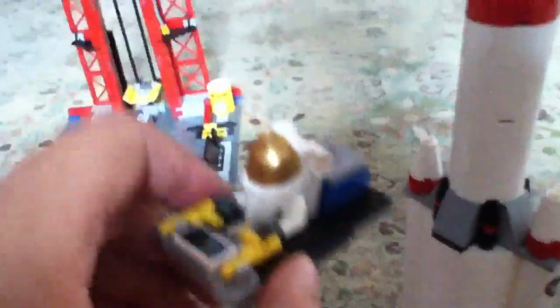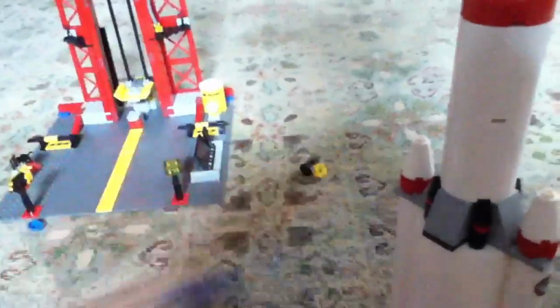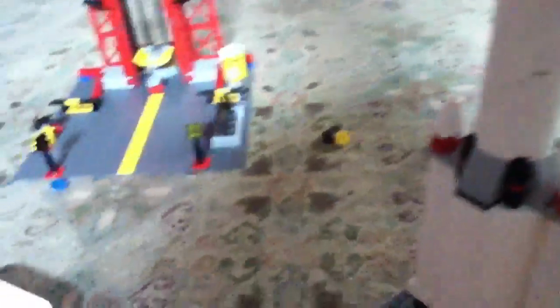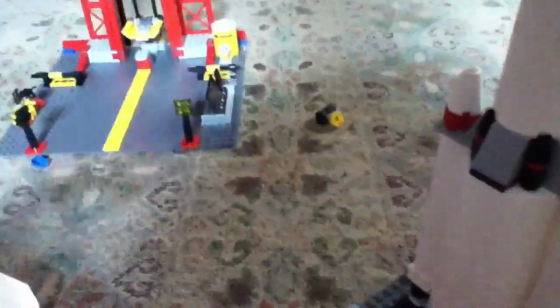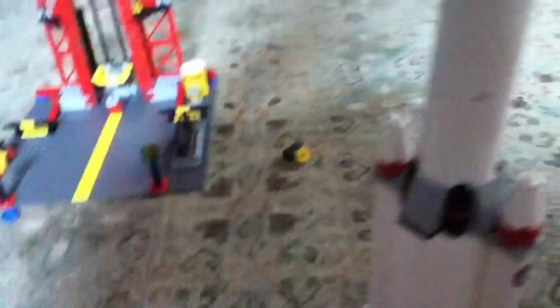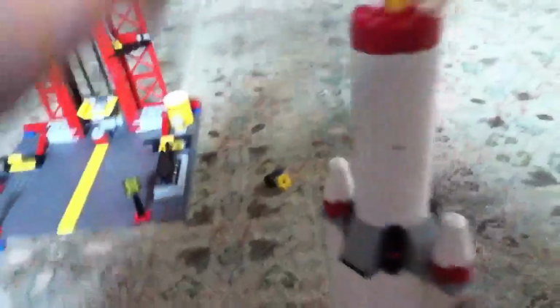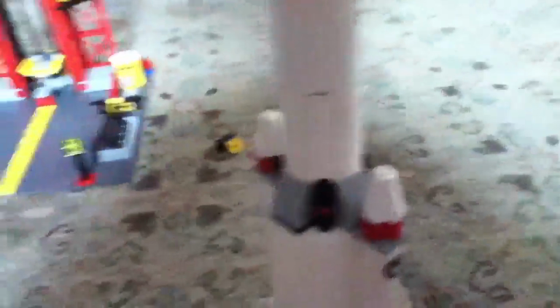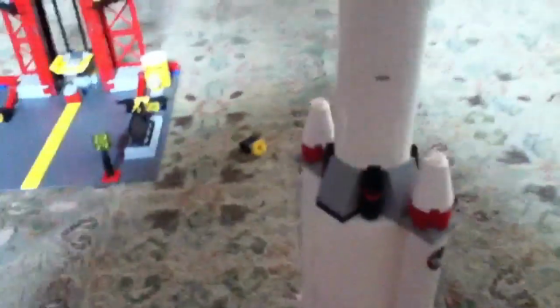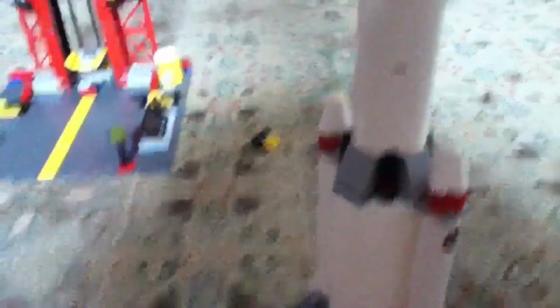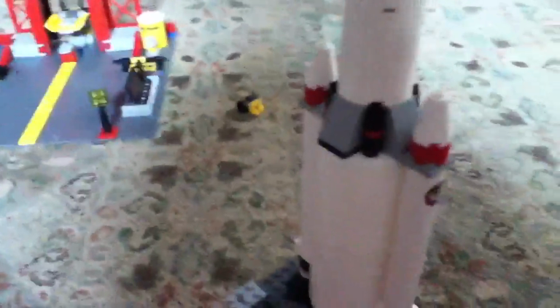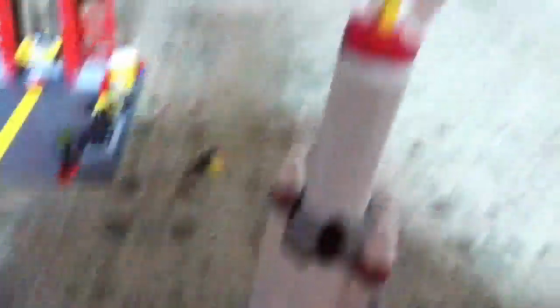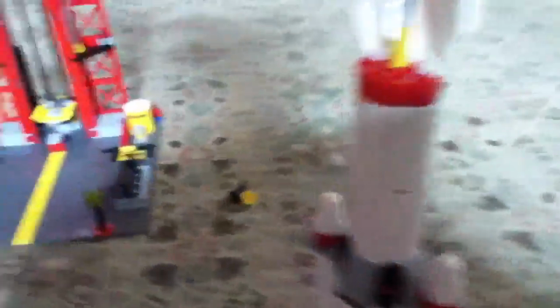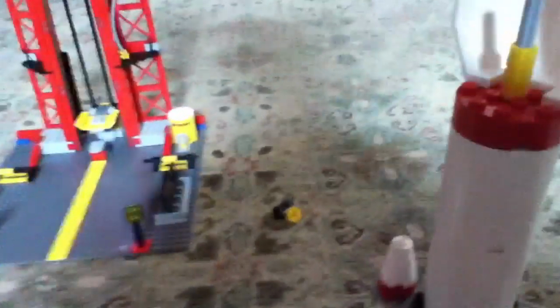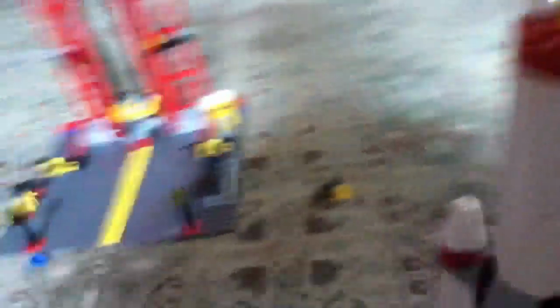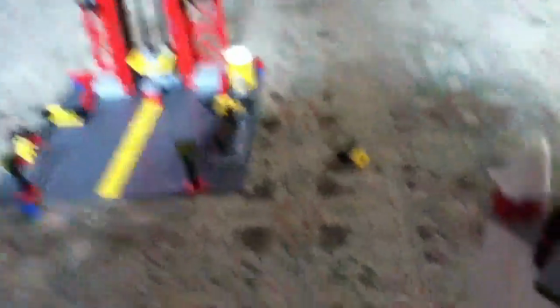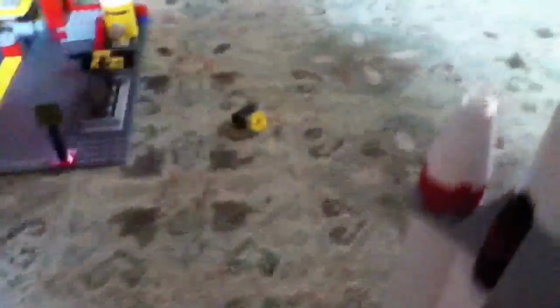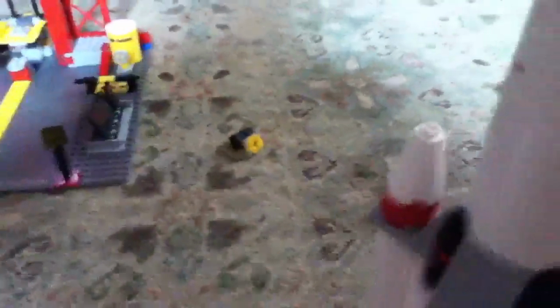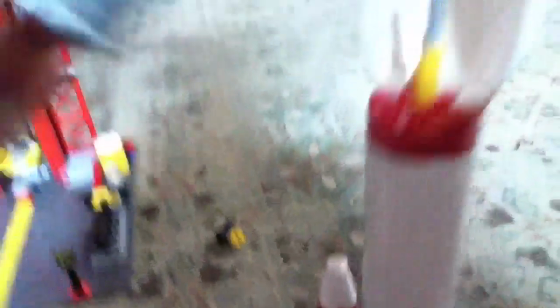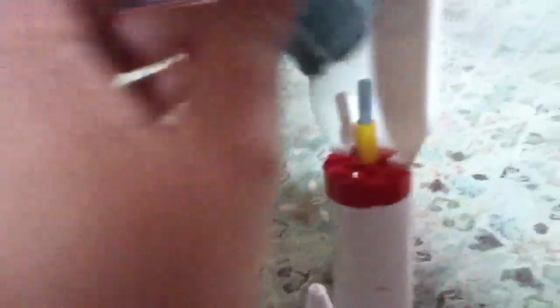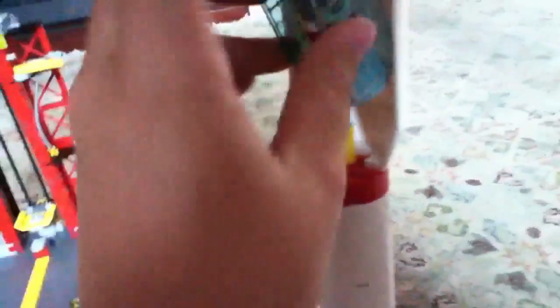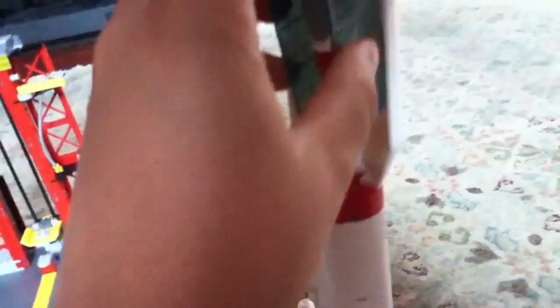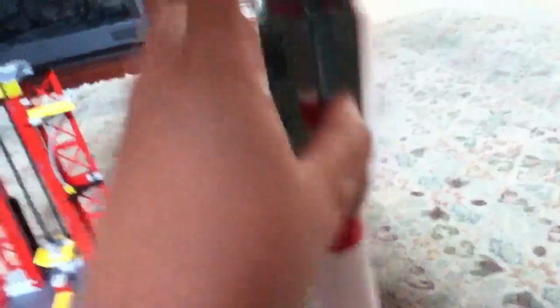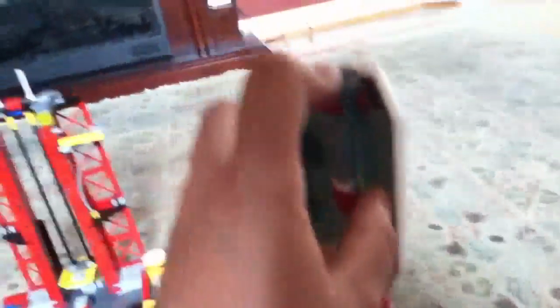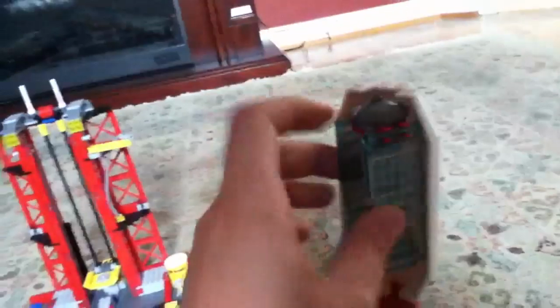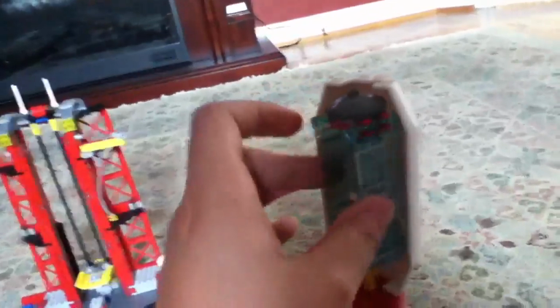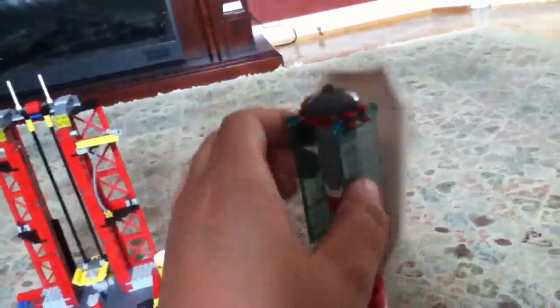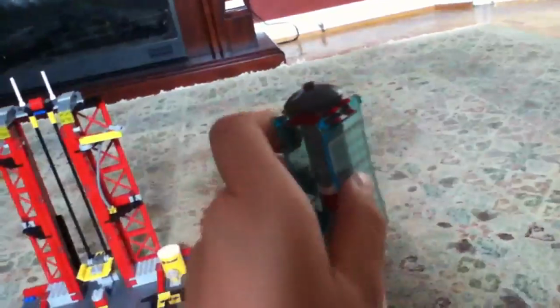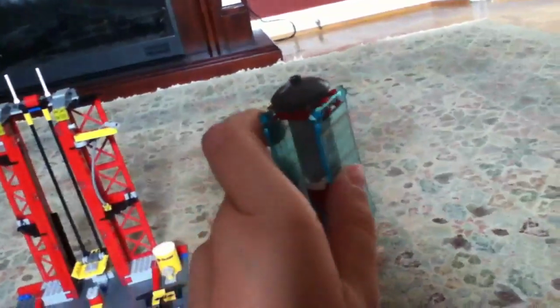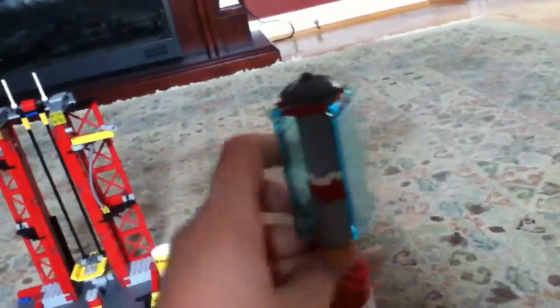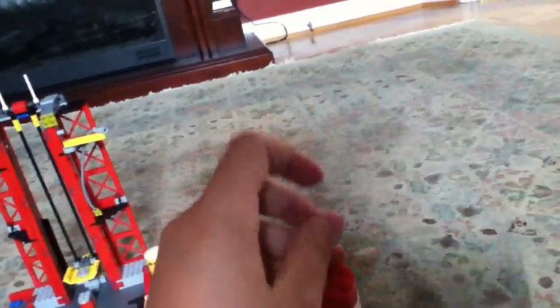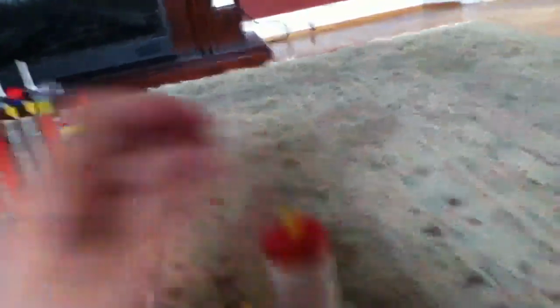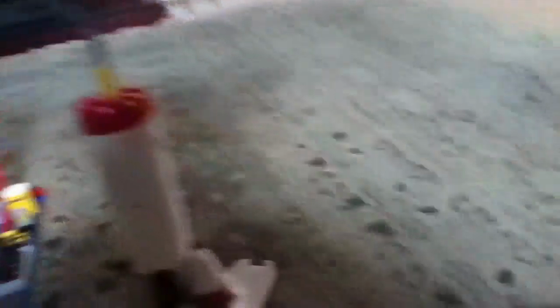This is what it looks like with the astronaut and space helmet inside. And you can also take the satellite and stick it on there, and it stays pretty well.